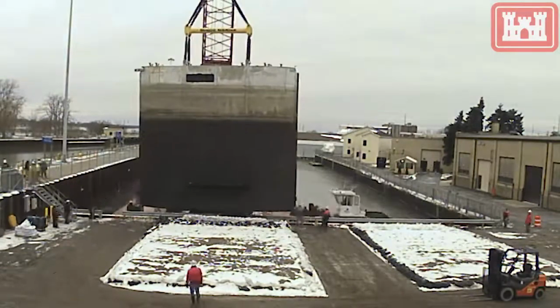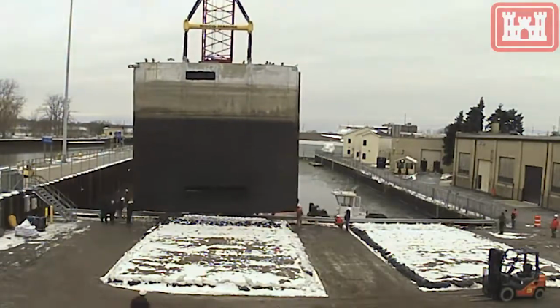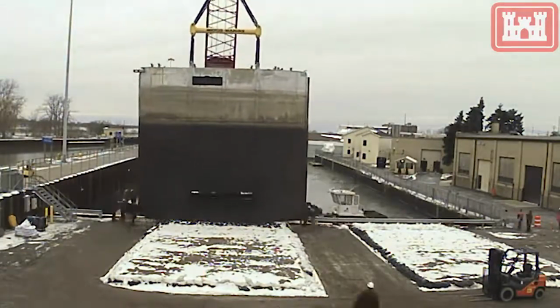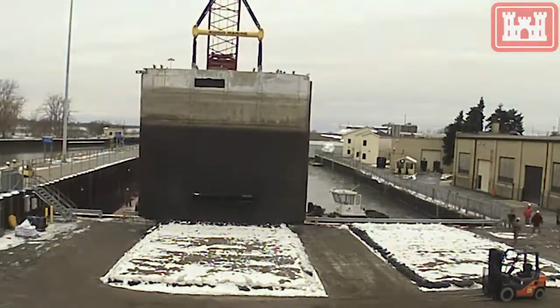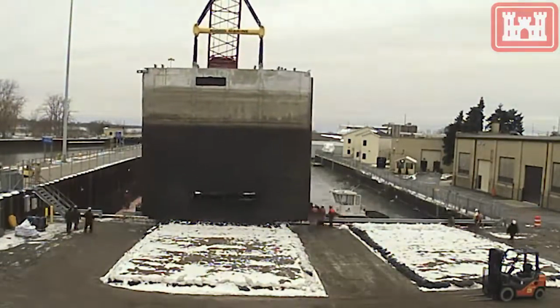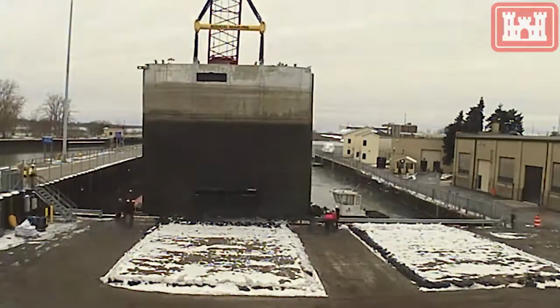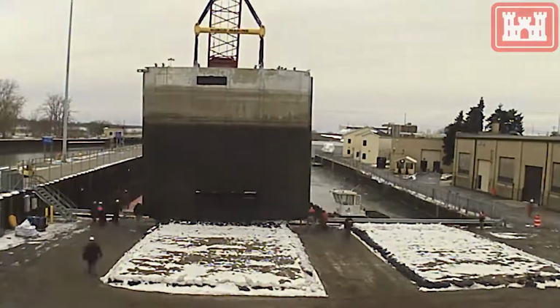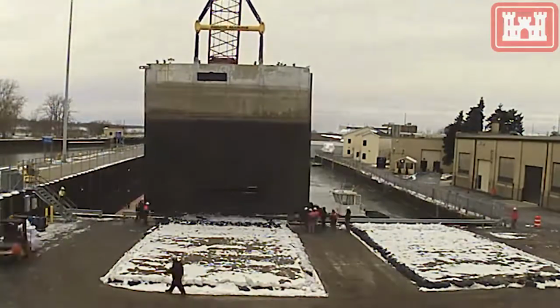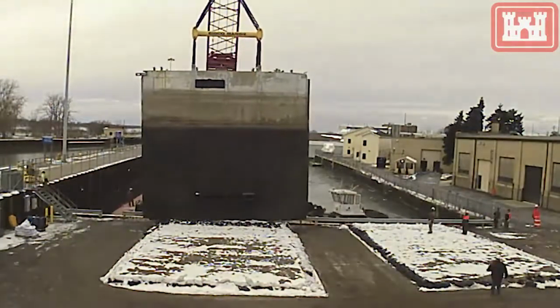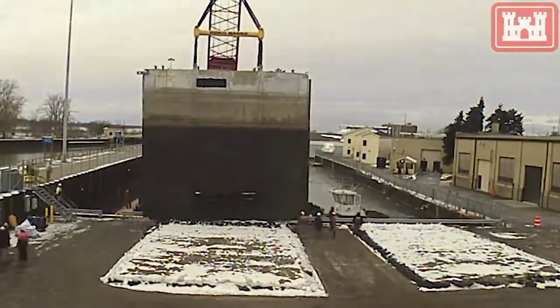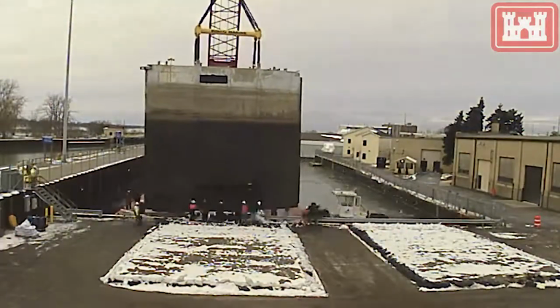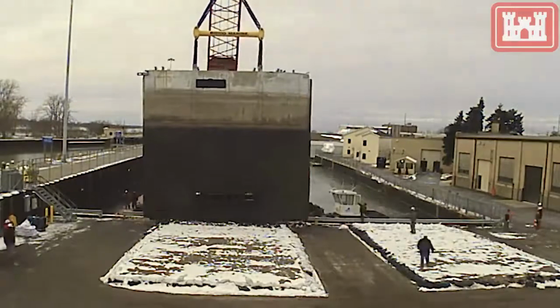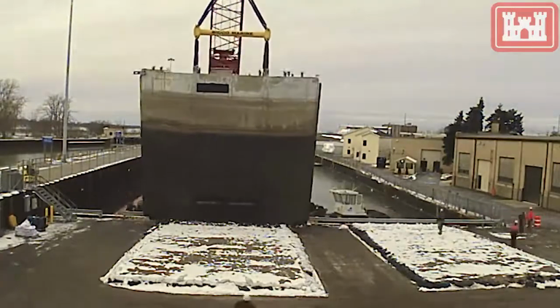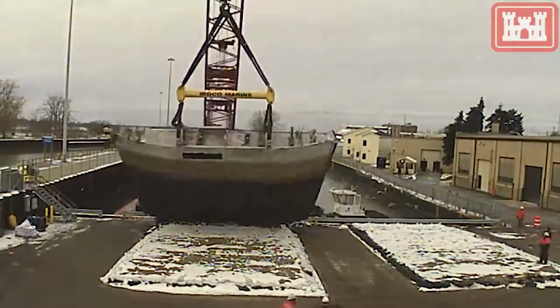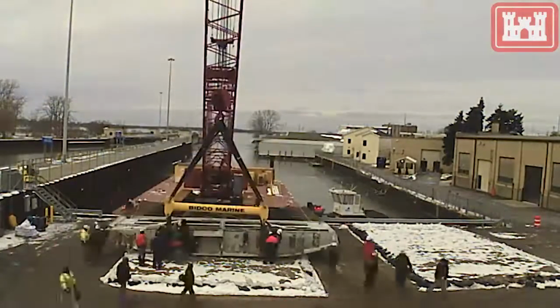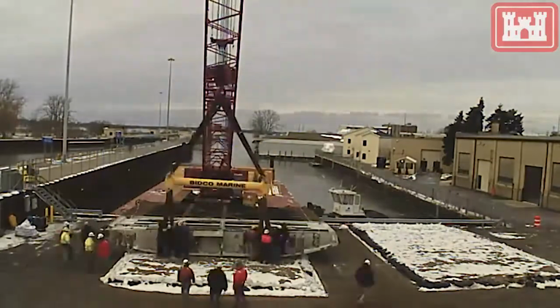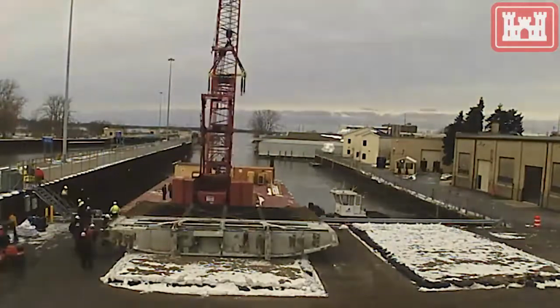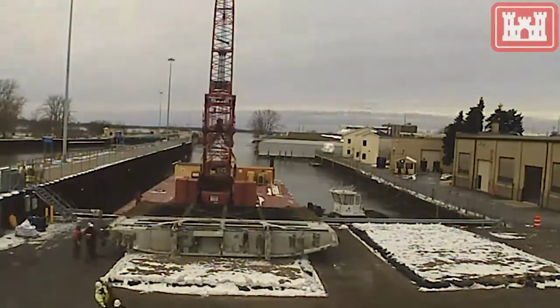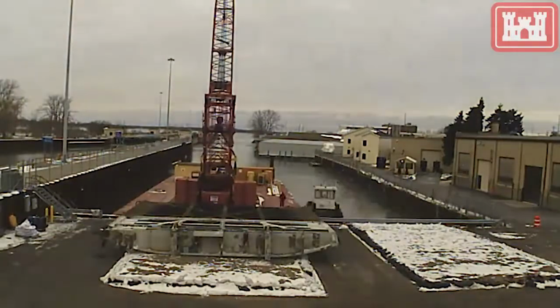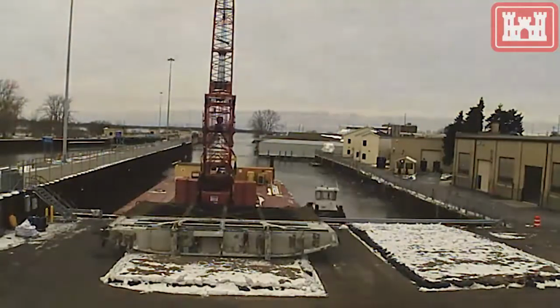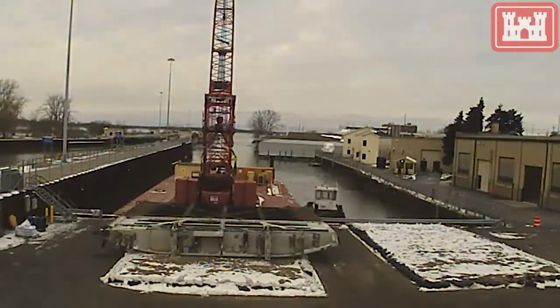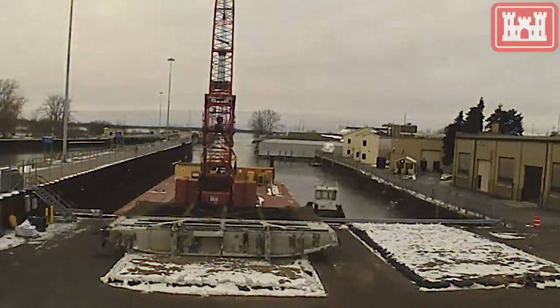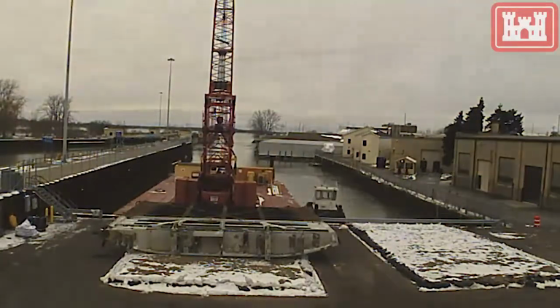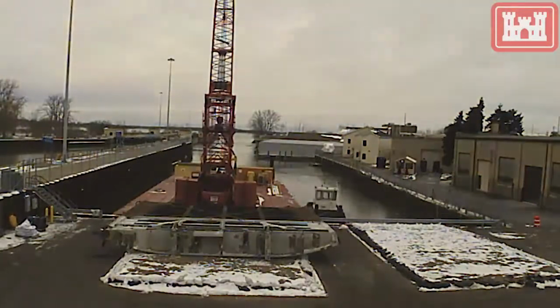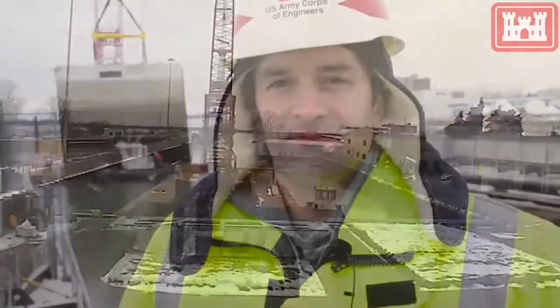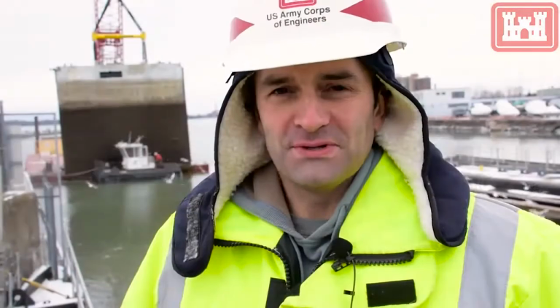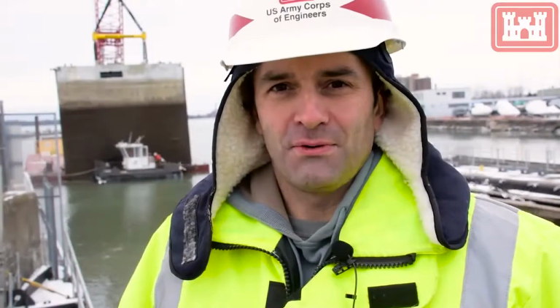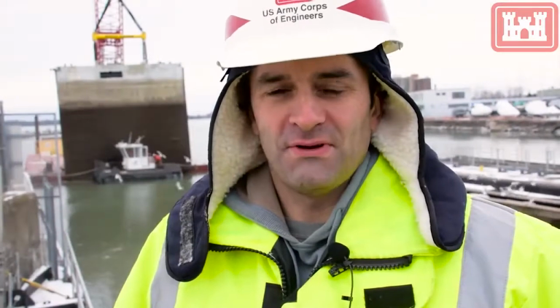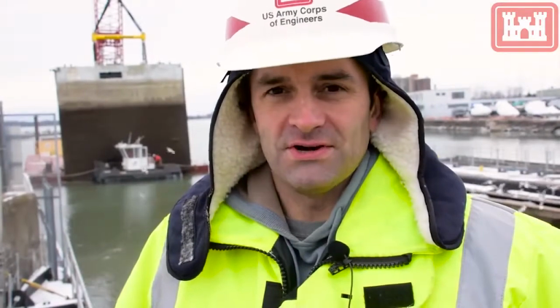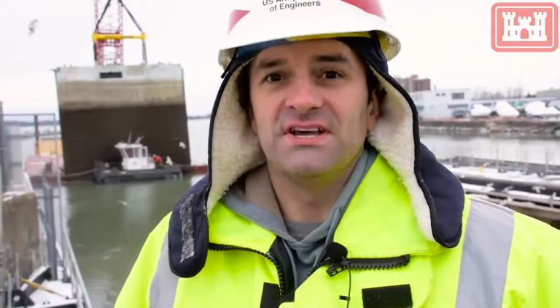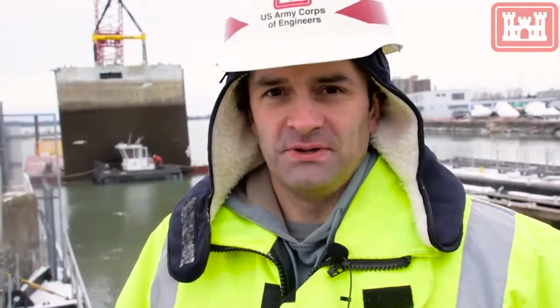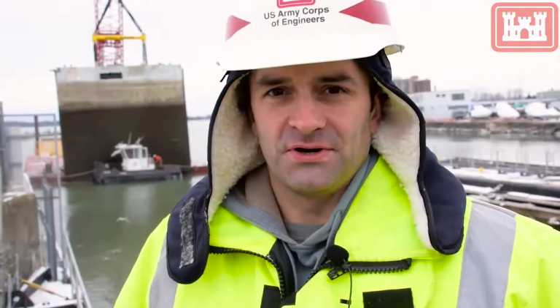This project will ensure the continued operation of the Black Rock Lock, which provides many commercial and recreational benefits for the local community for many years to come. The U.S. Army Corps of Engineers is building strong.